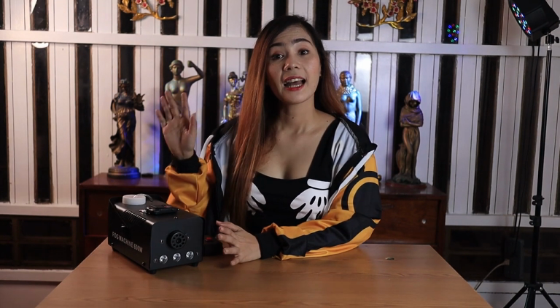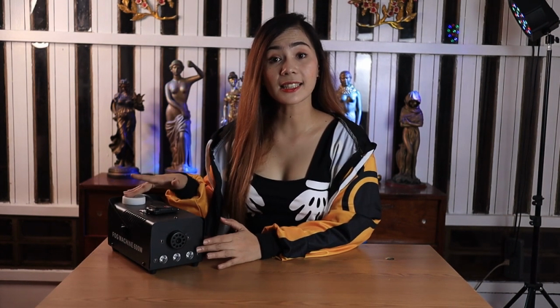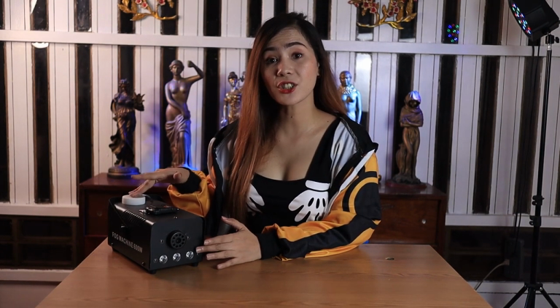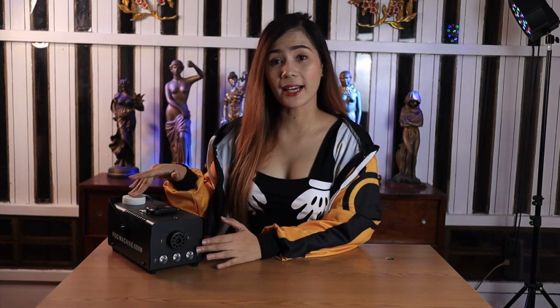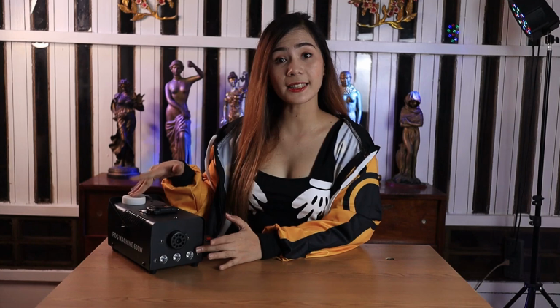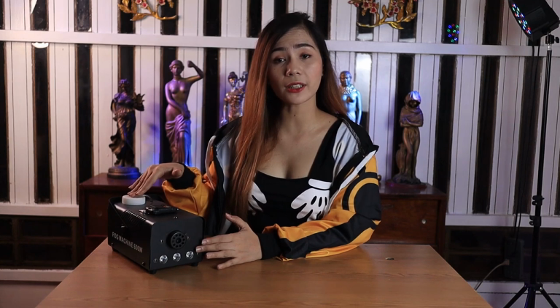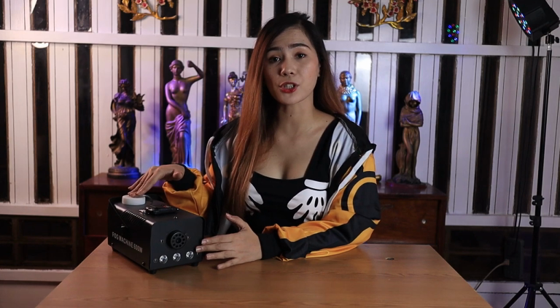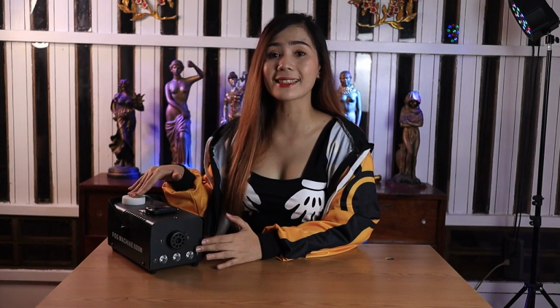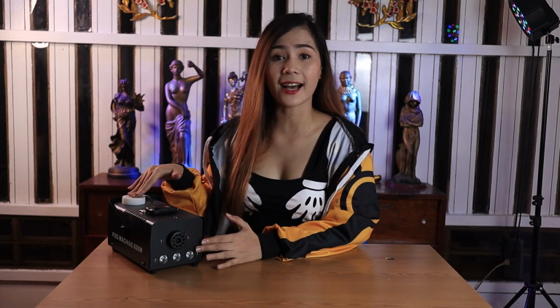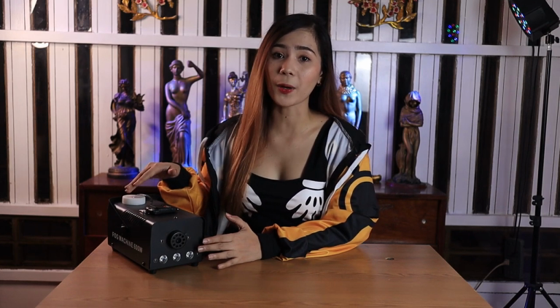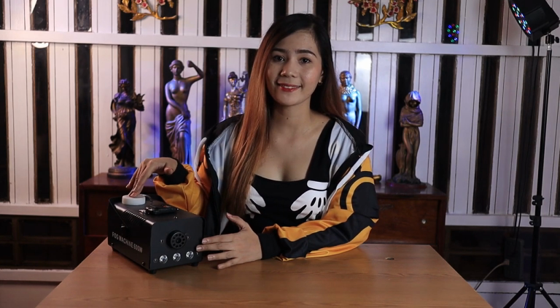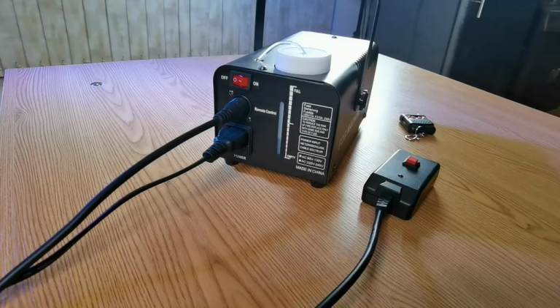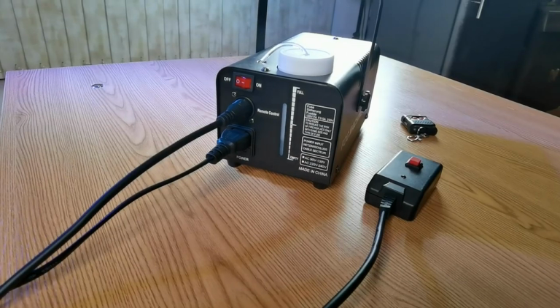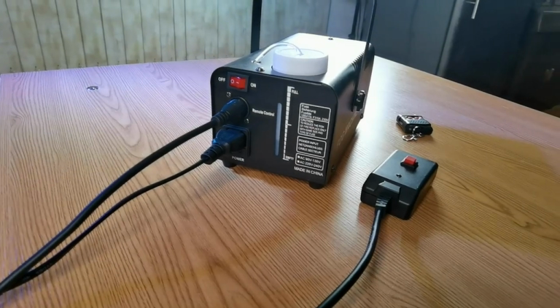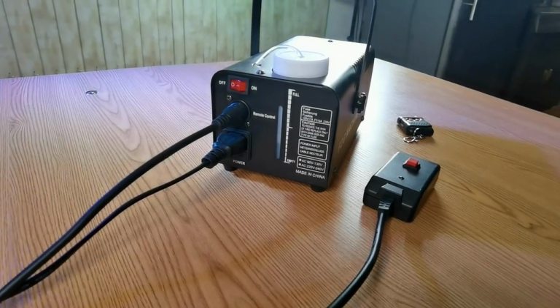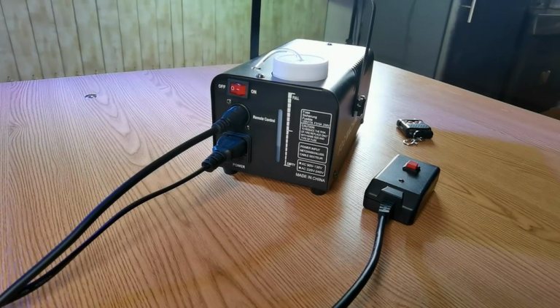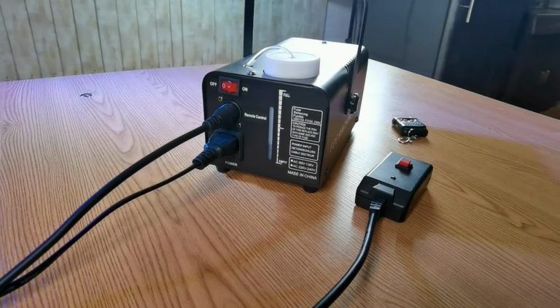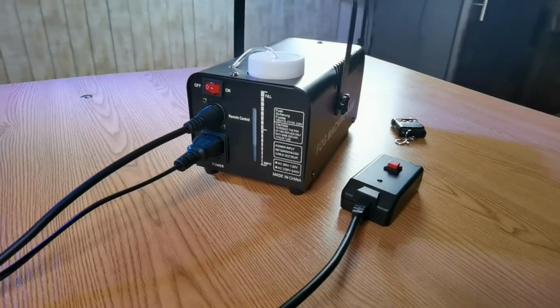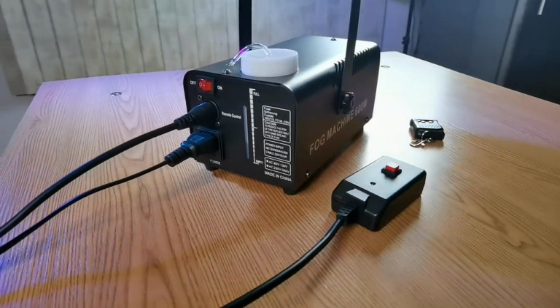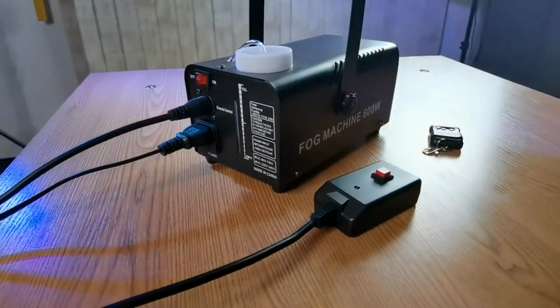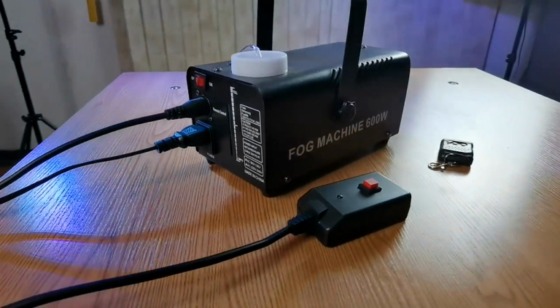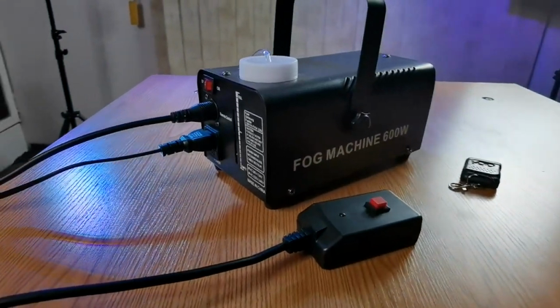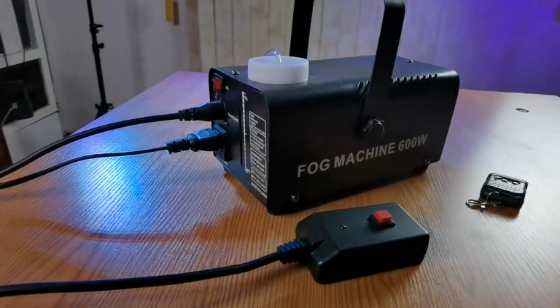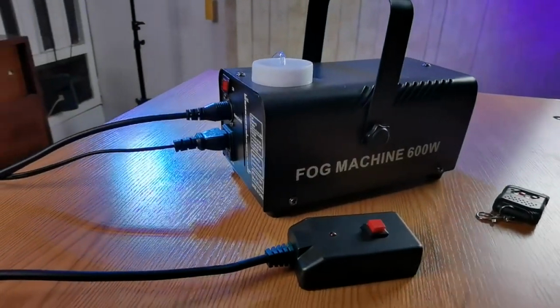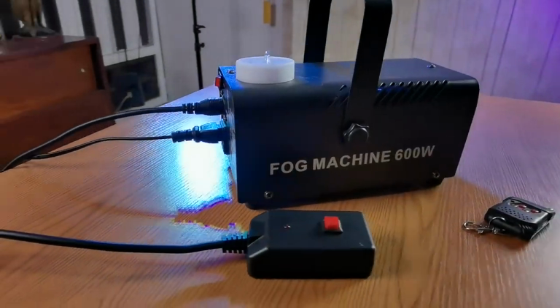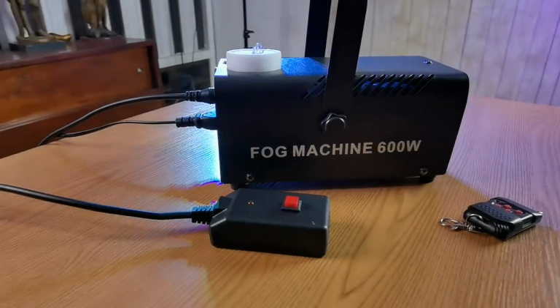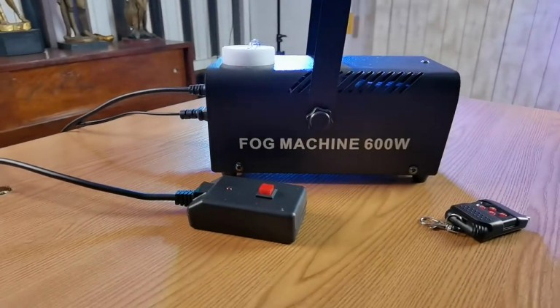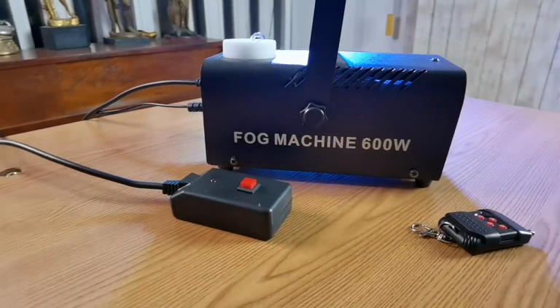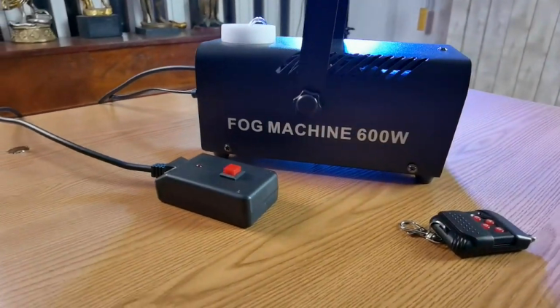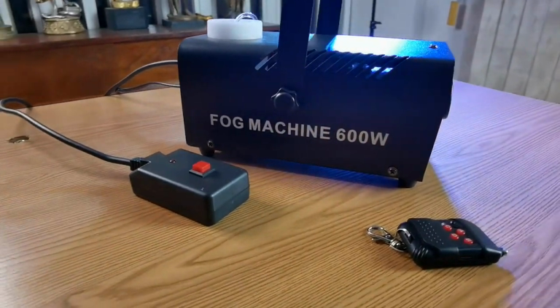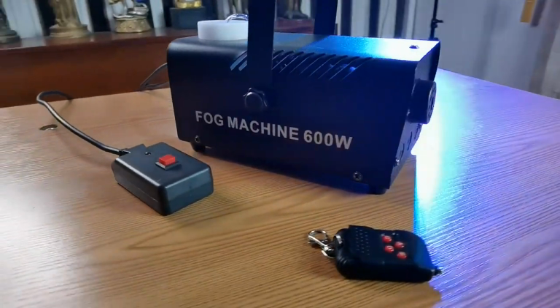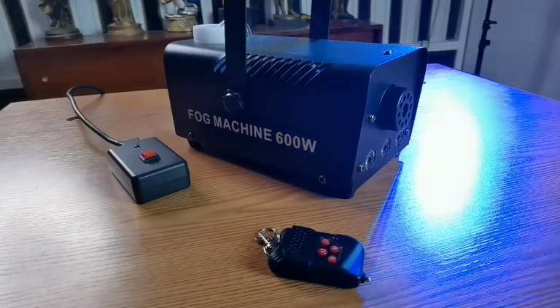This is made in China and its power consumption is 600 watts. The warm-up time for this device is 10 minutes for maximum efficiency. Its rated output is indicated at 6000 cubic feet per minute.